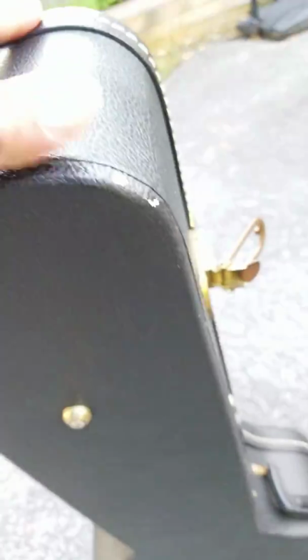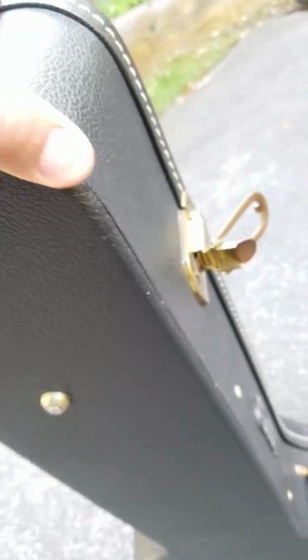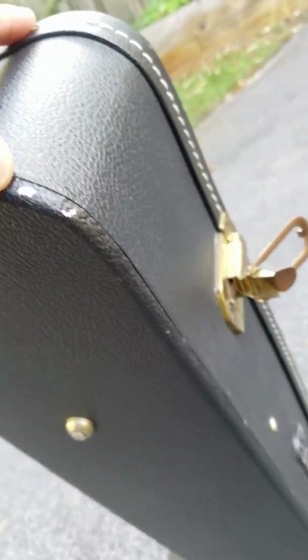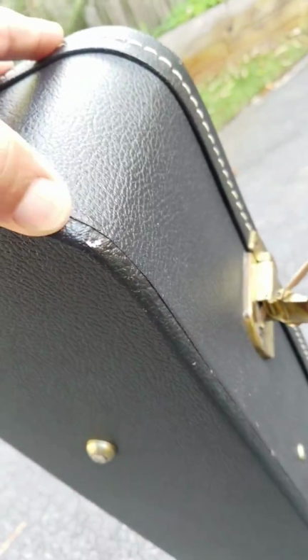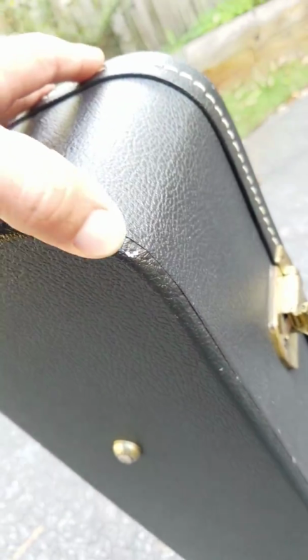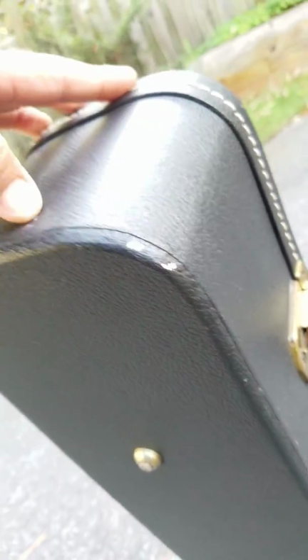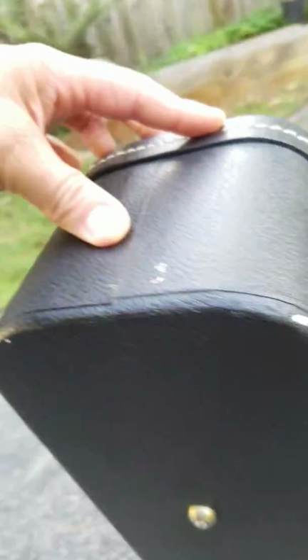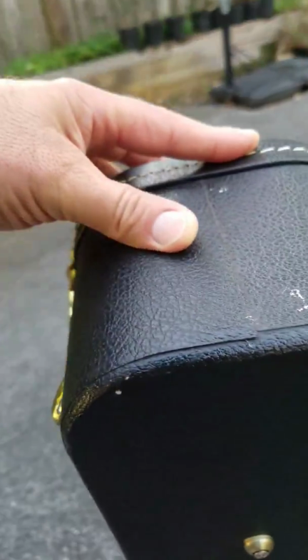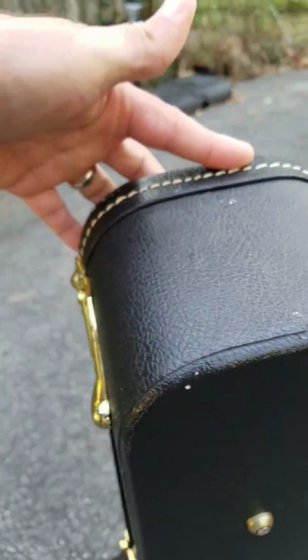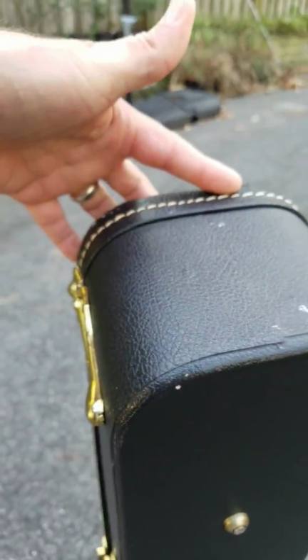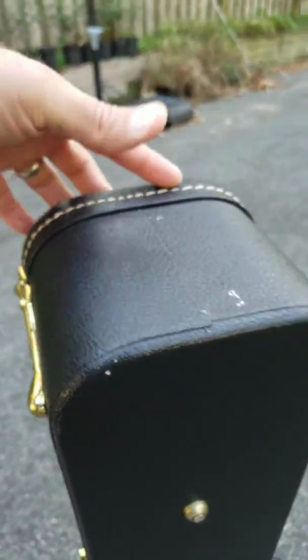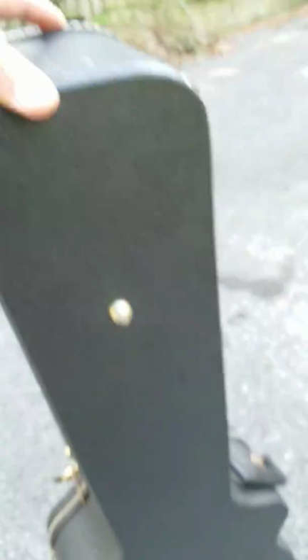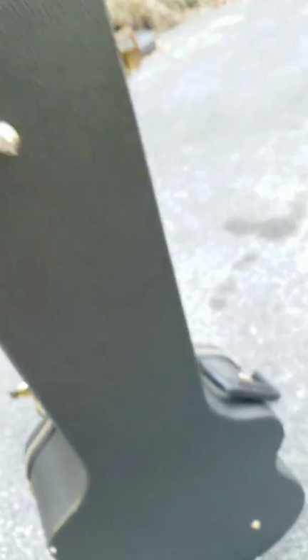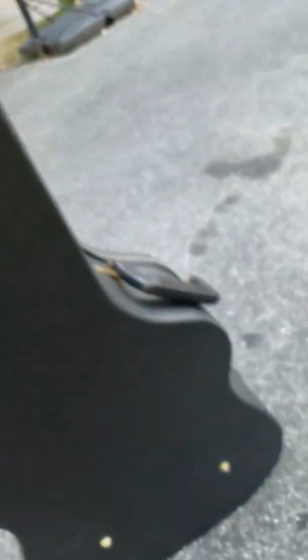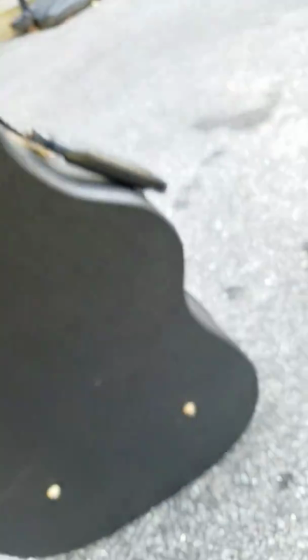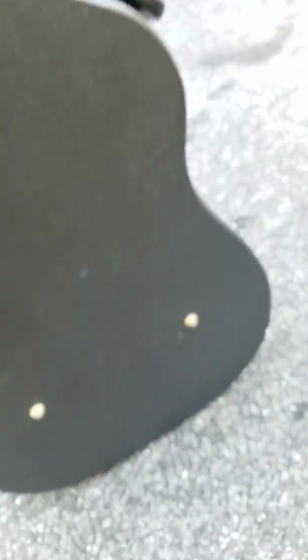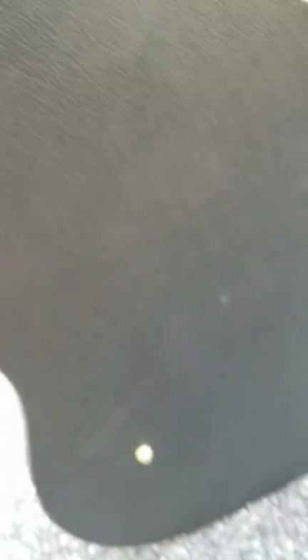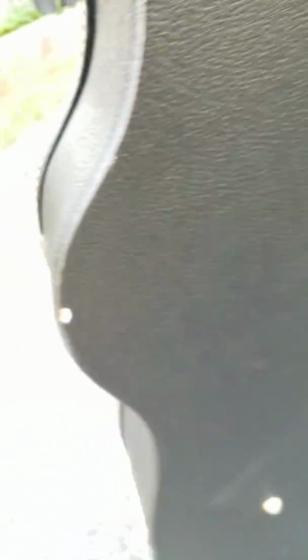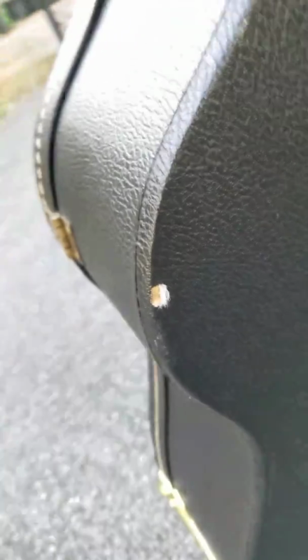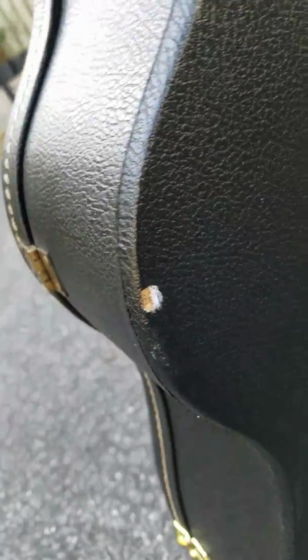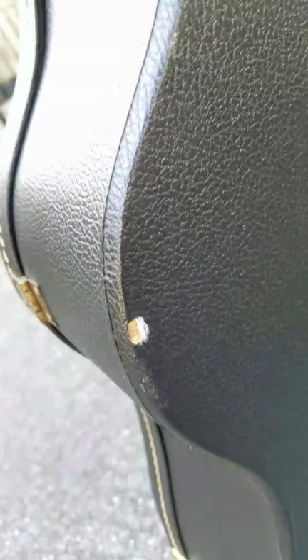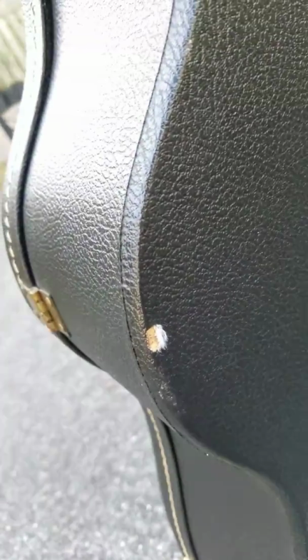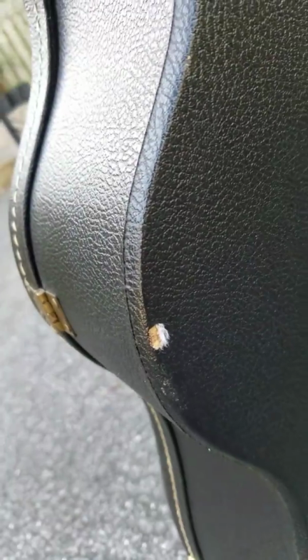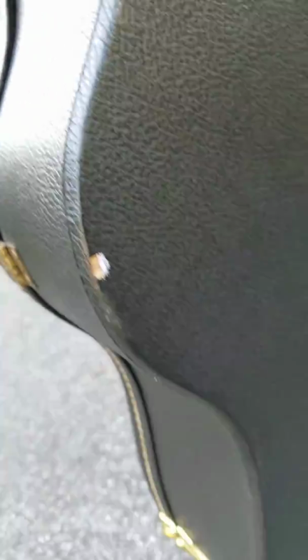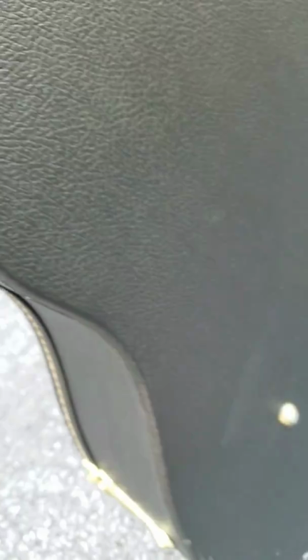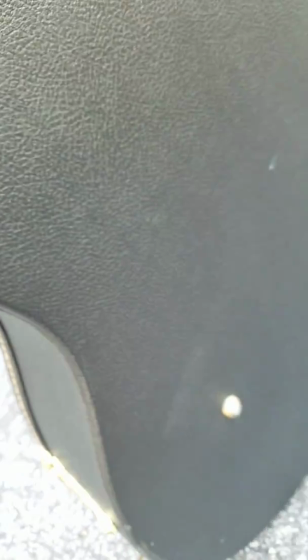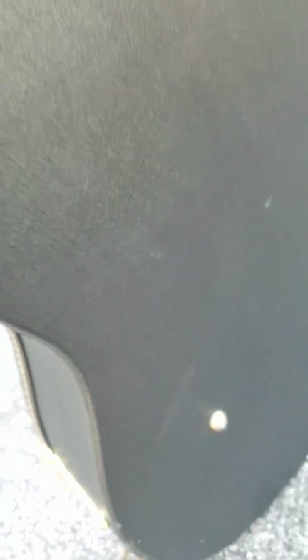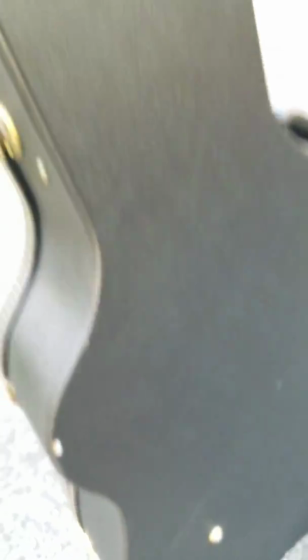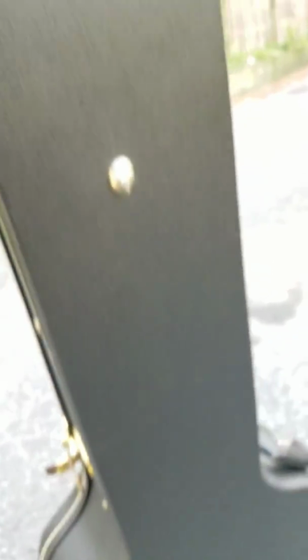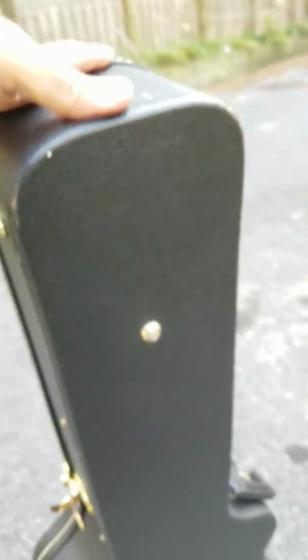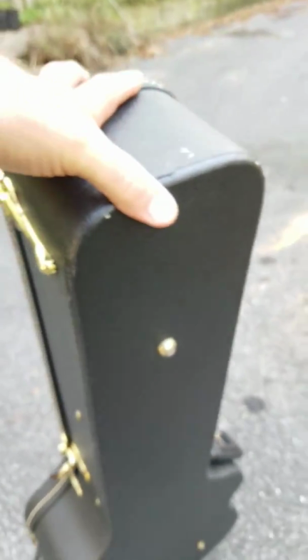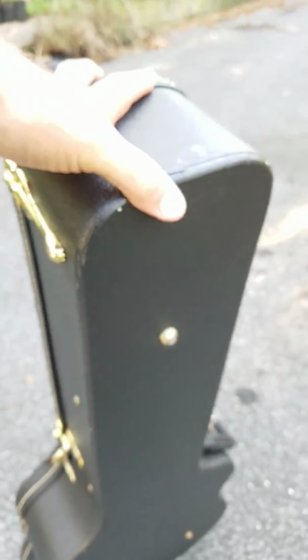These are just little paint marks — no chips or tears in the vinyl. There is a little tear here on the back on the bottom, but other than that everything's good to go.